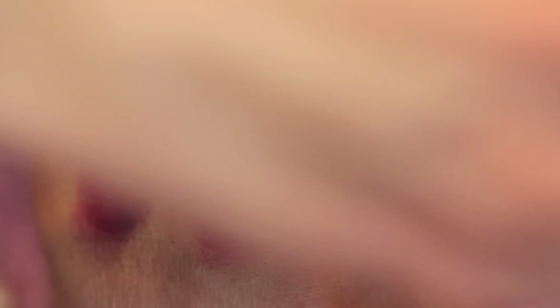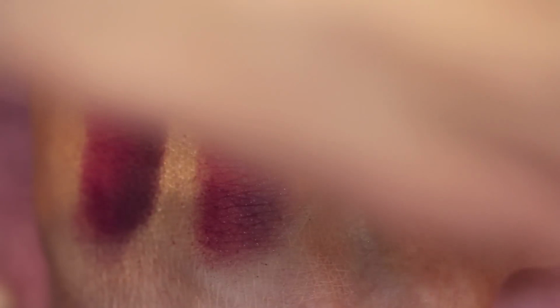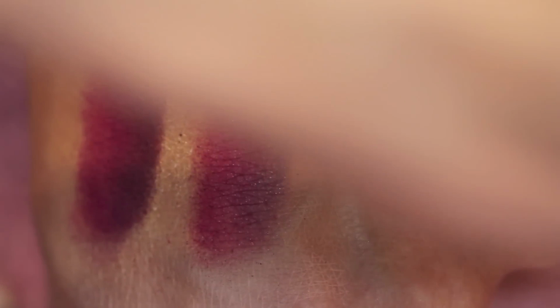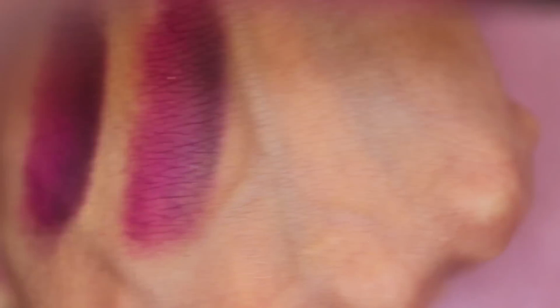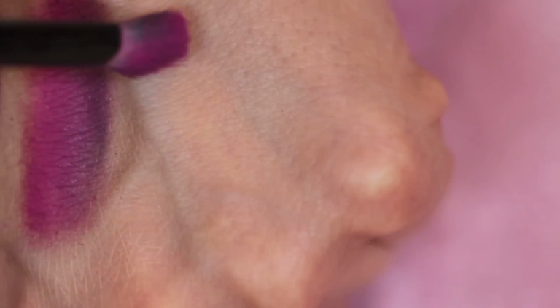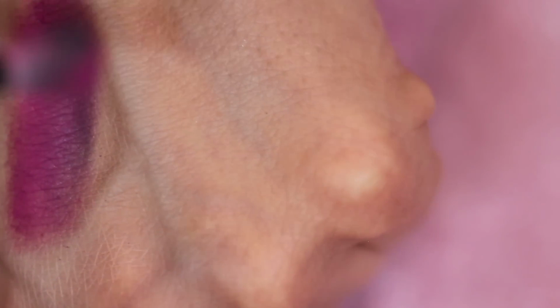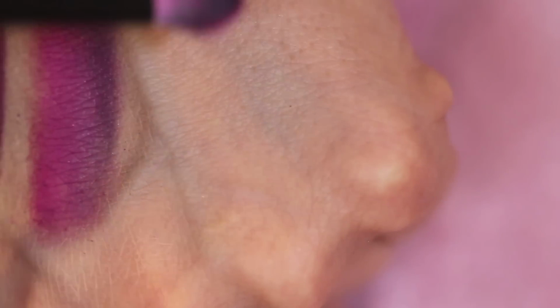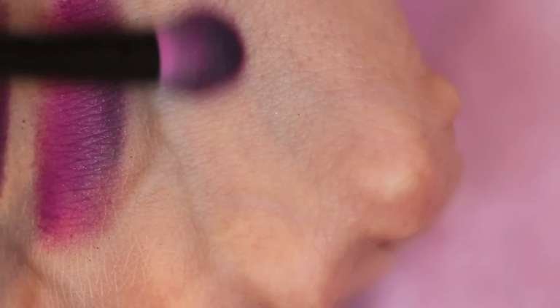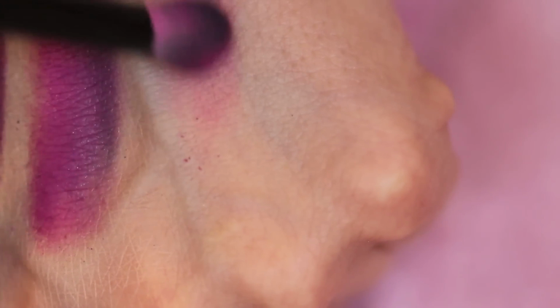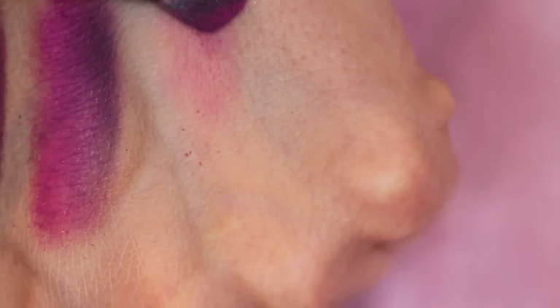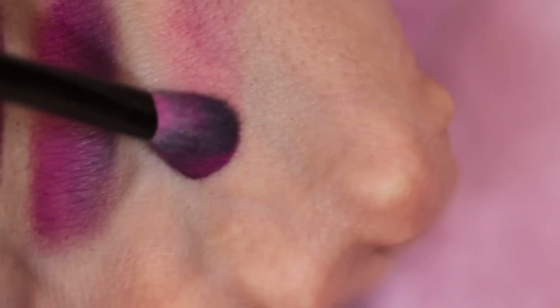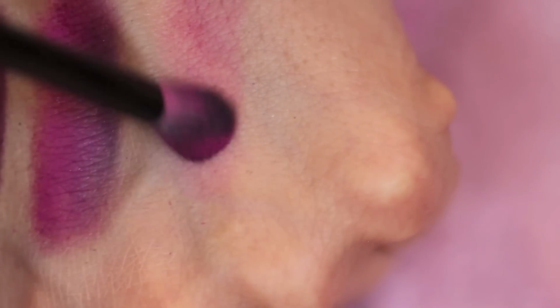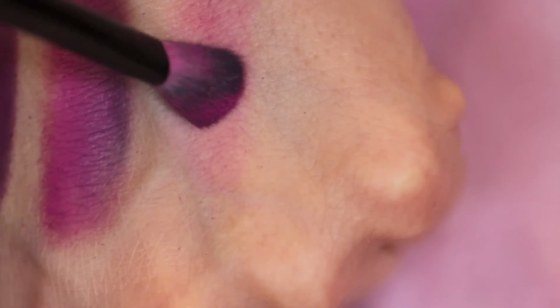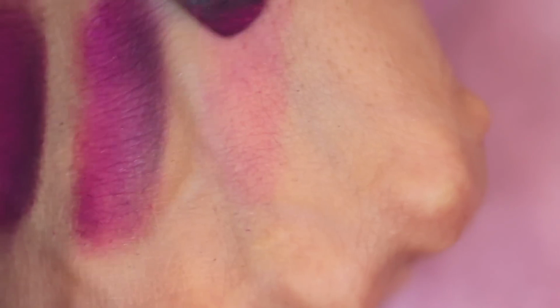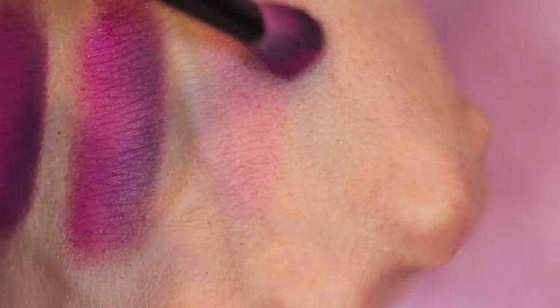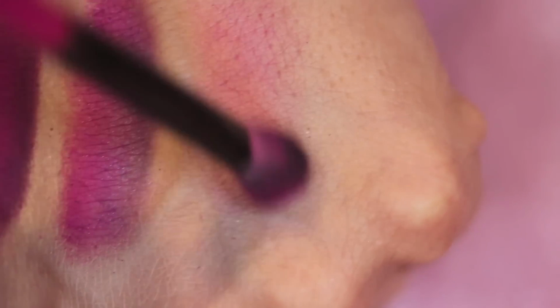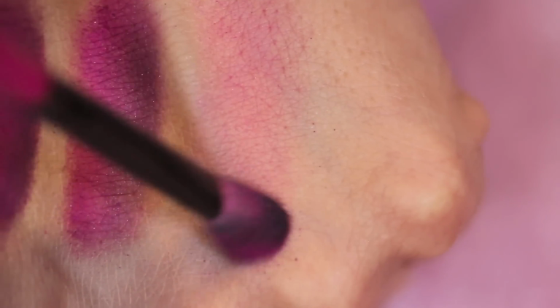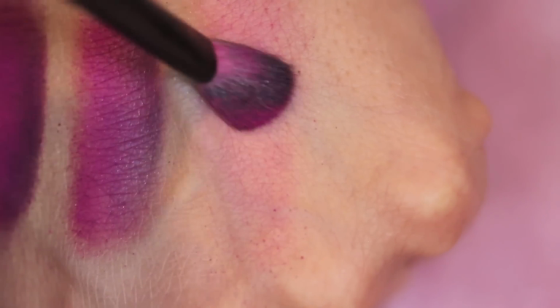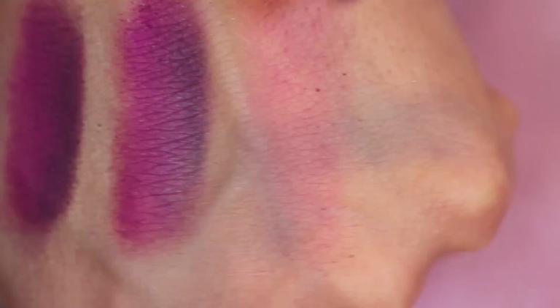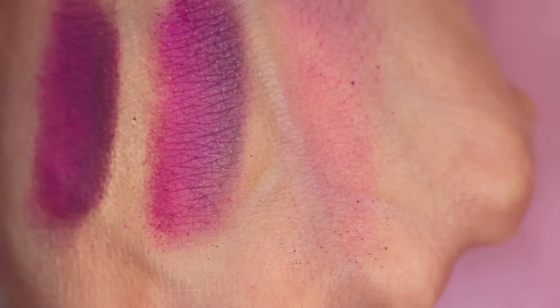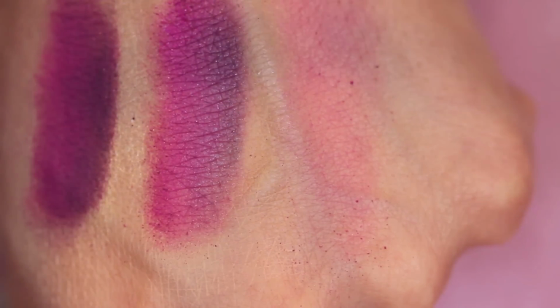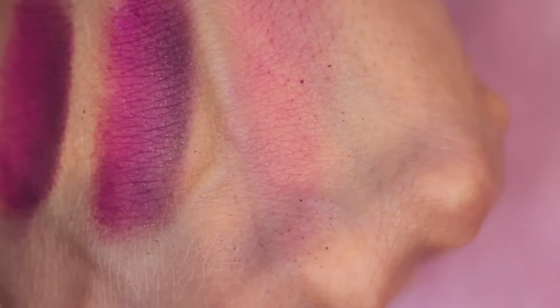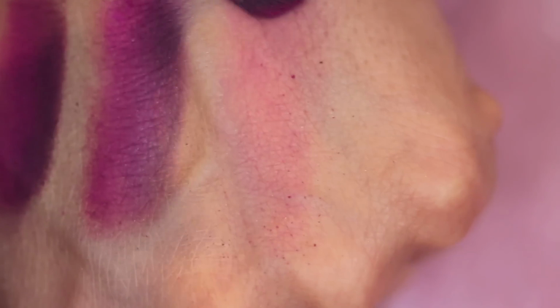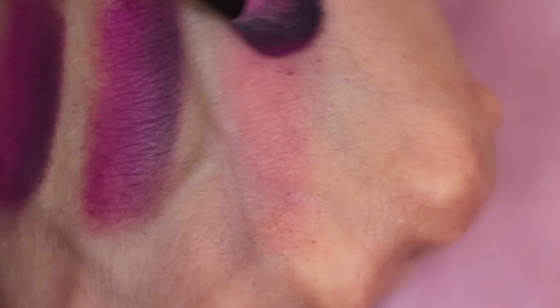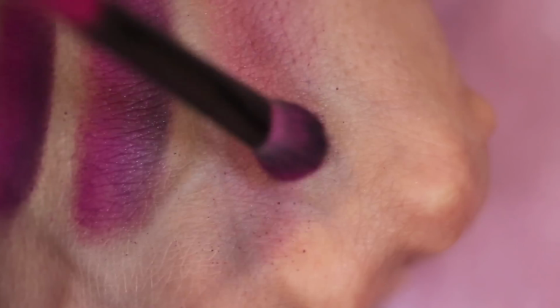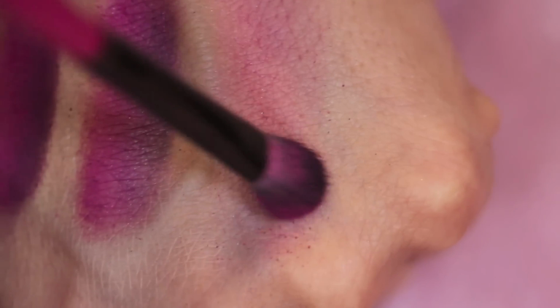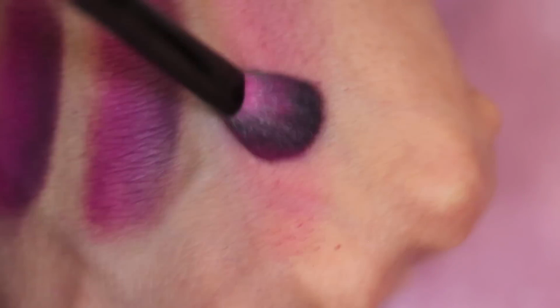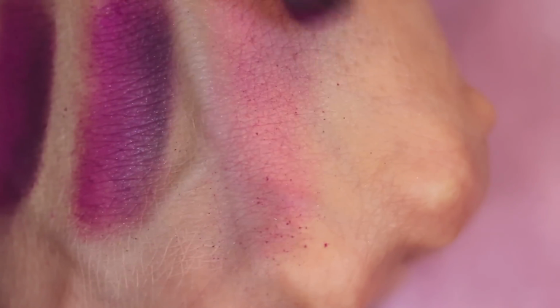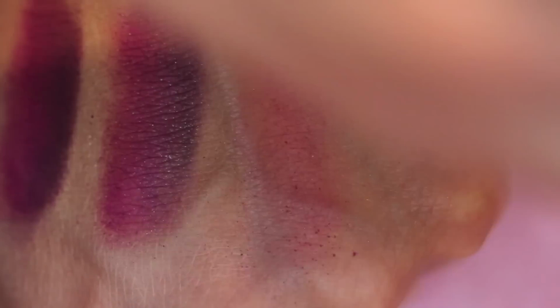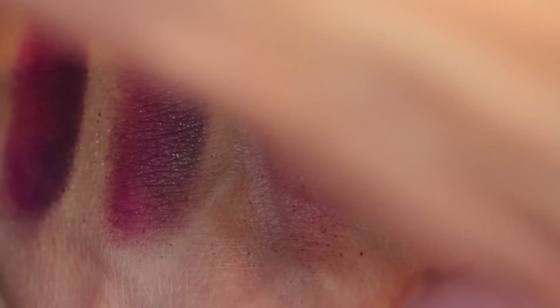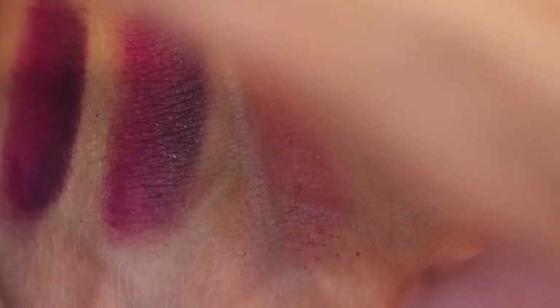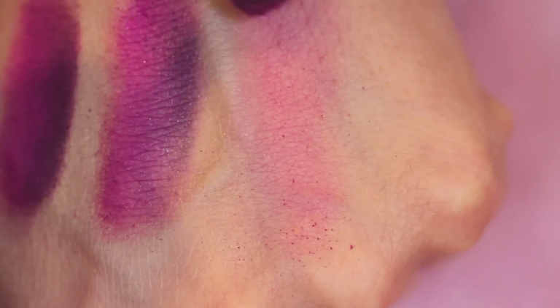Now I'm going to show you the powder on its own without any primer. It makes a huge, huge difference. I'm patting it down, not doing anything different — I'll load up my brush again.